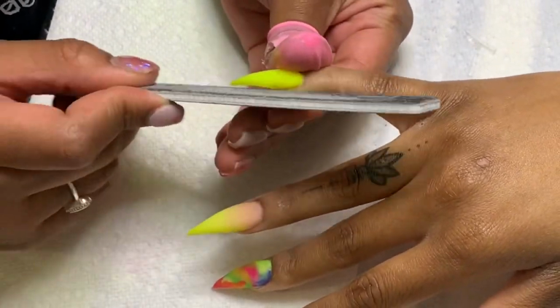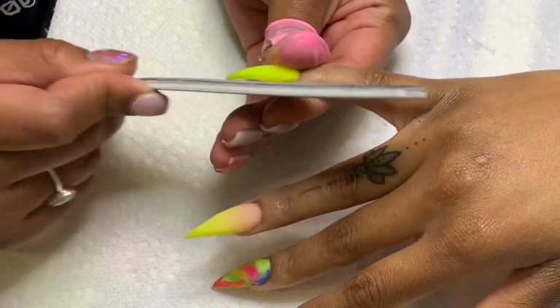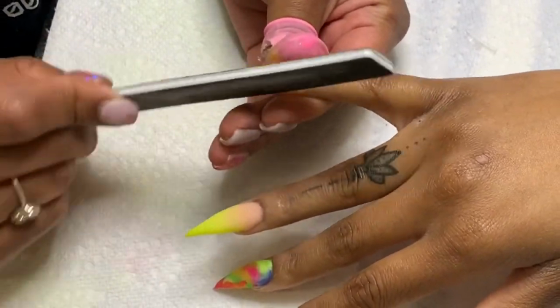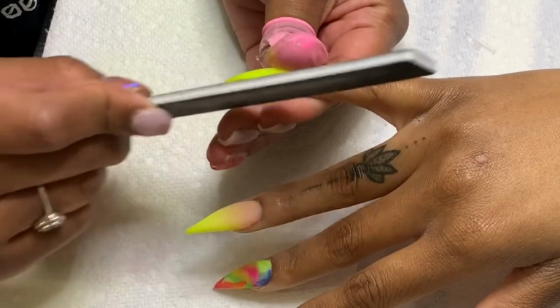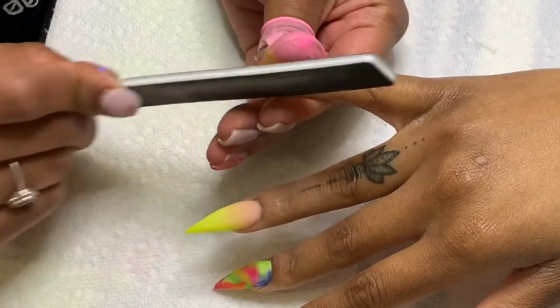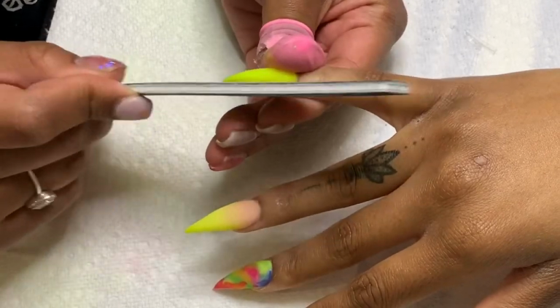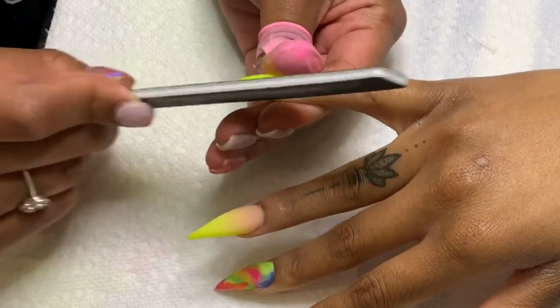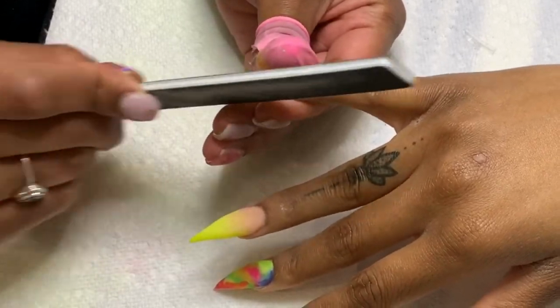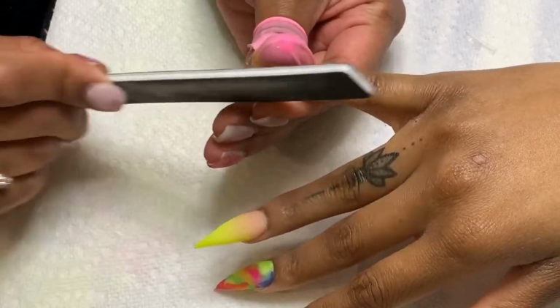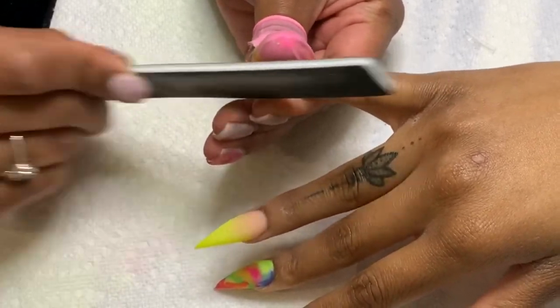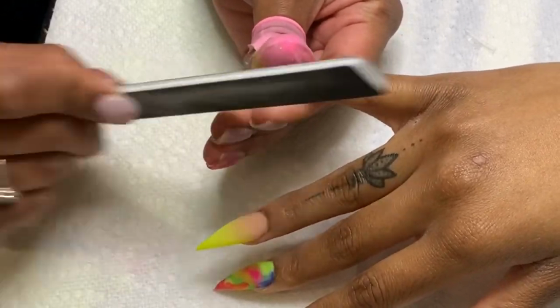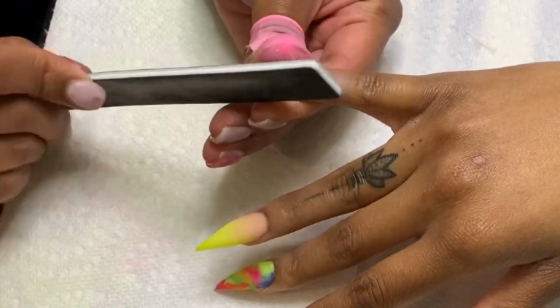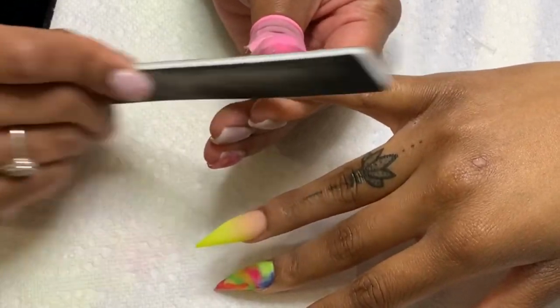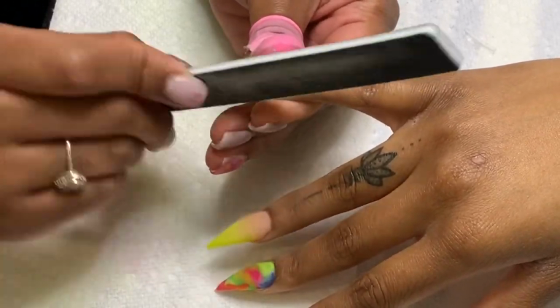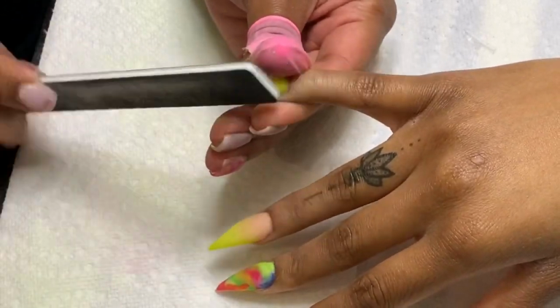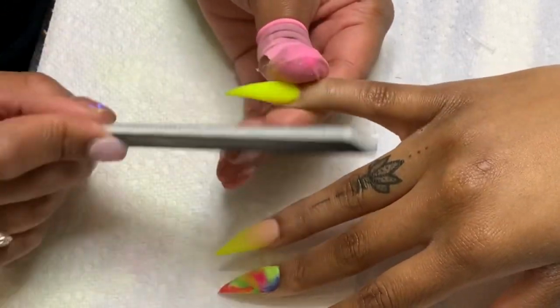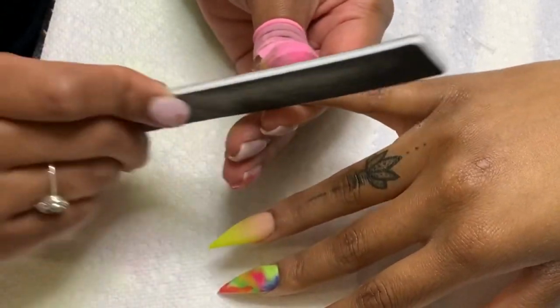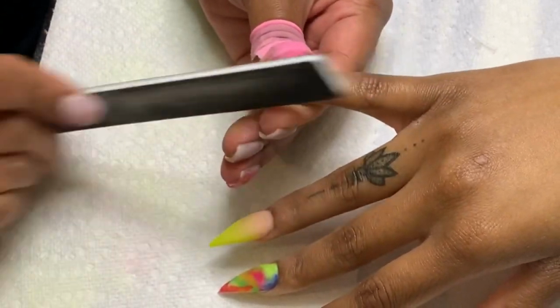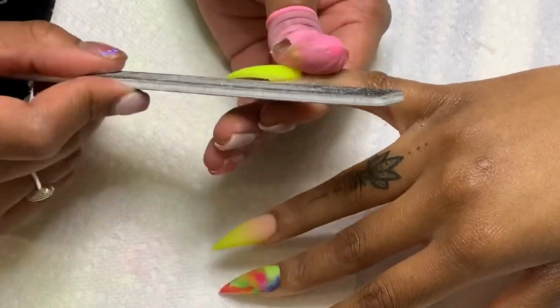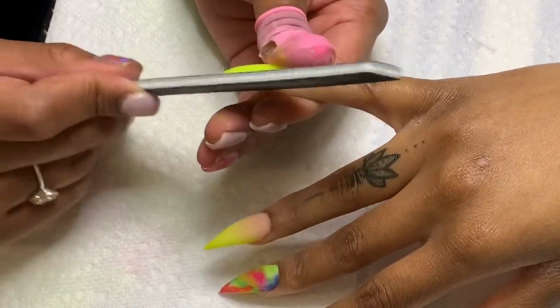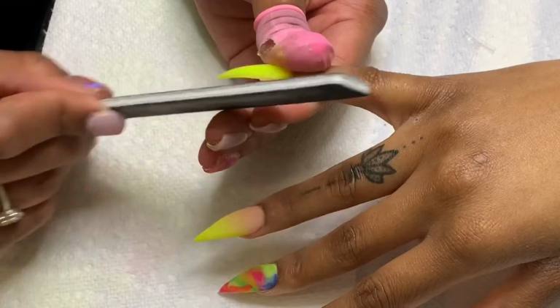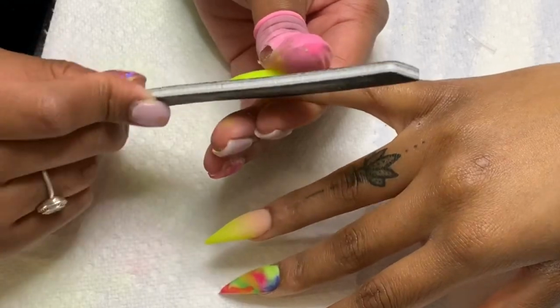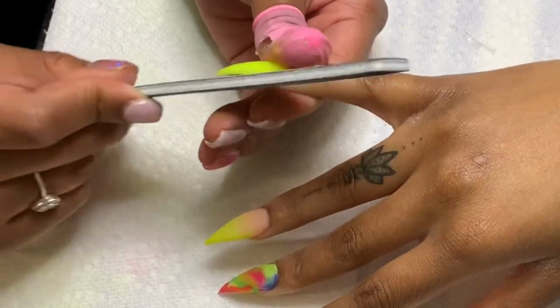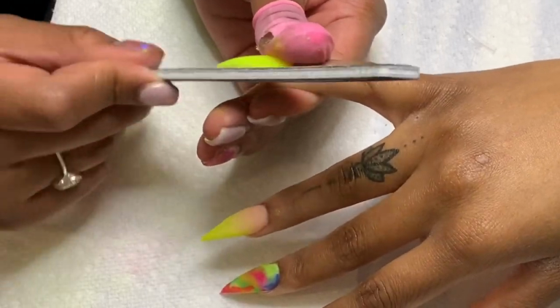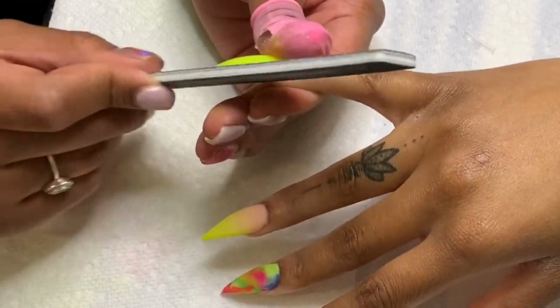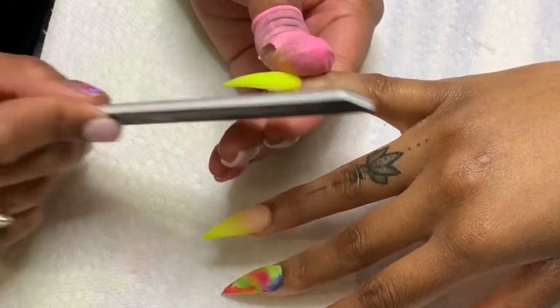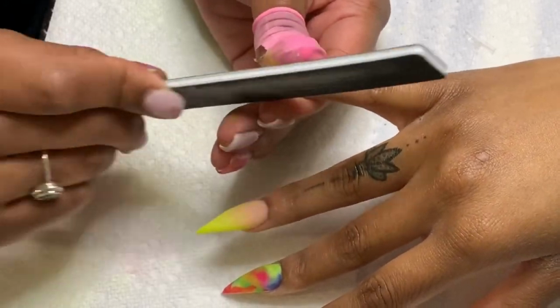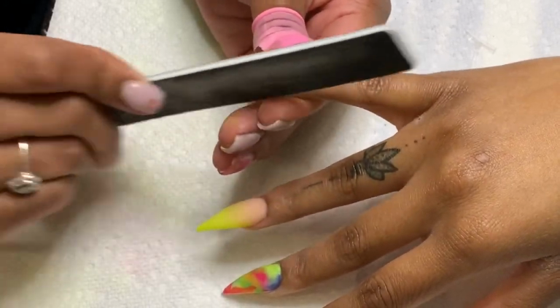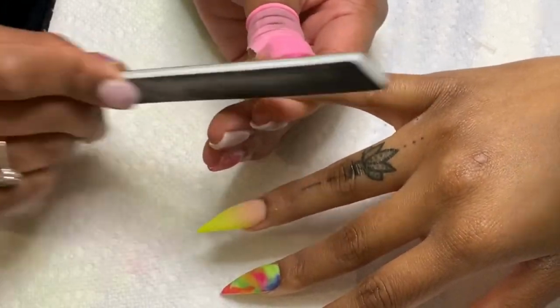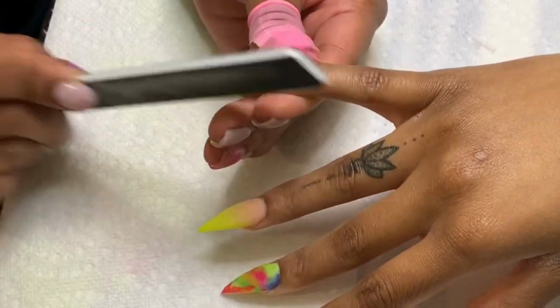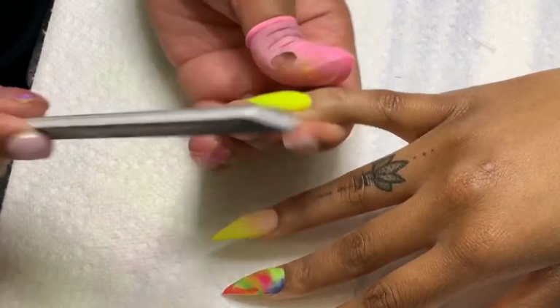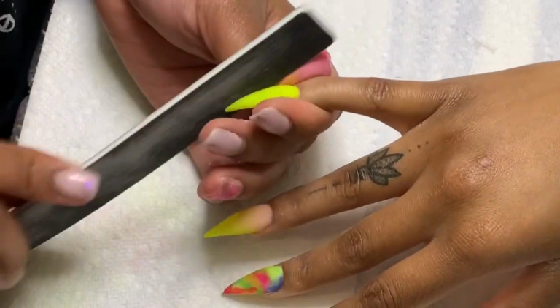After all the acrylic has been applied to your liking, we're going to go back in with our 100 grit file and we're going to make these nails into some weapons.